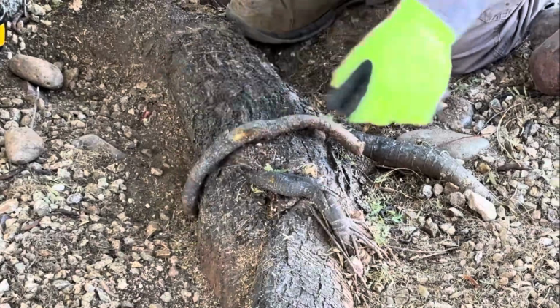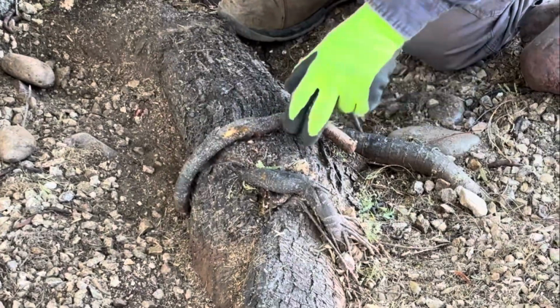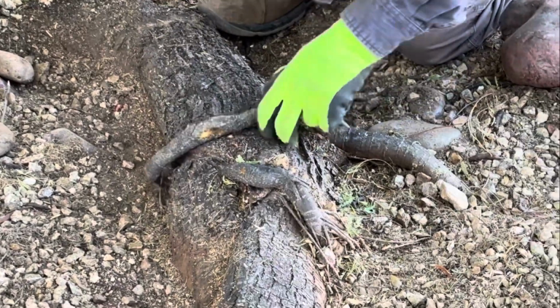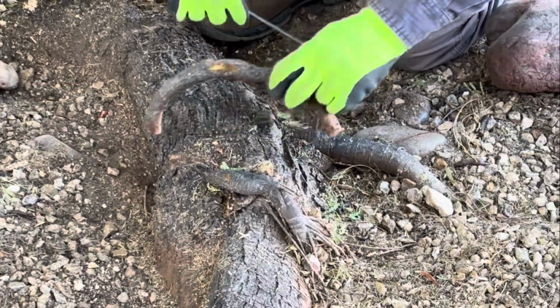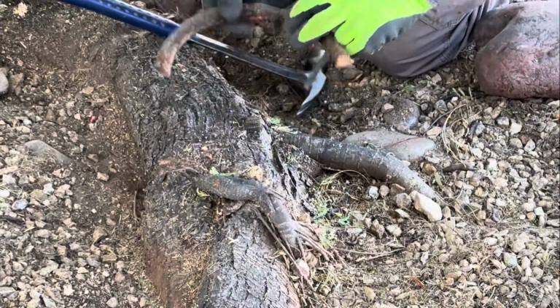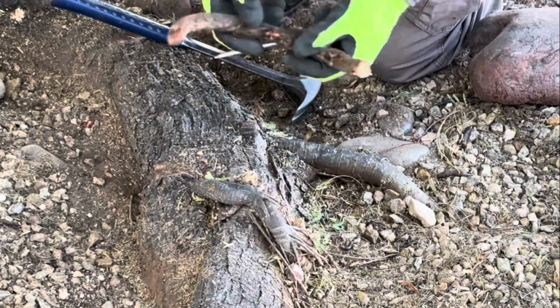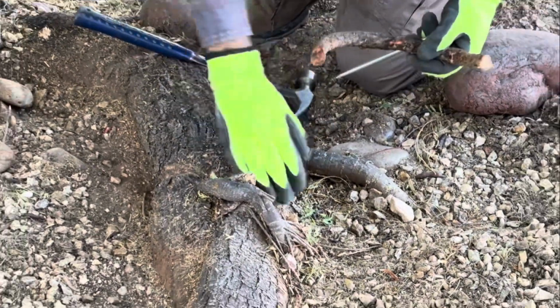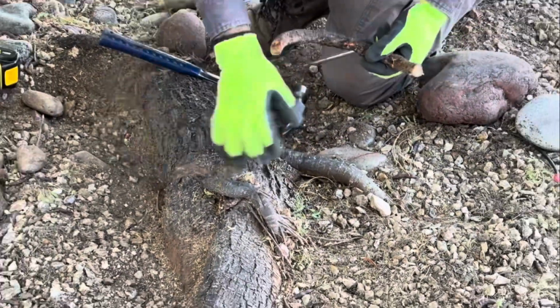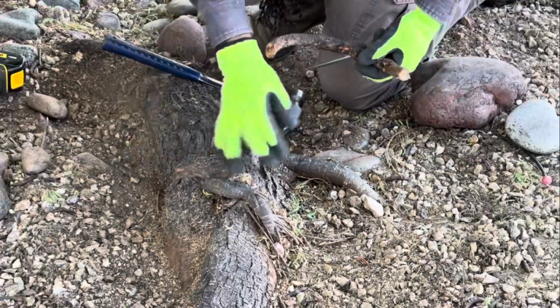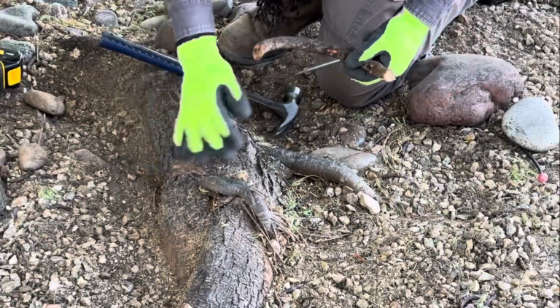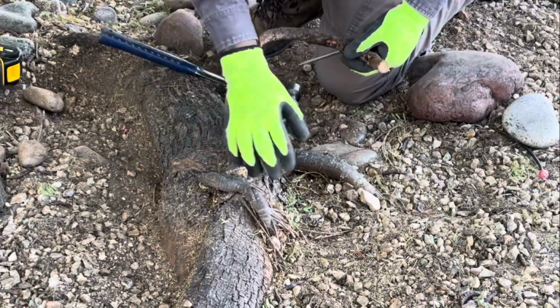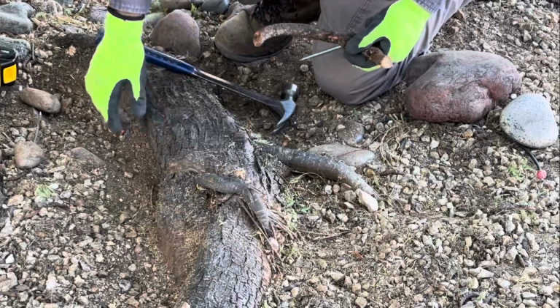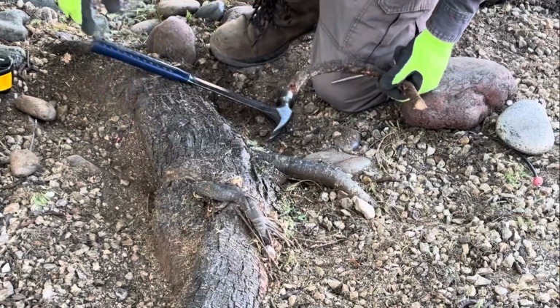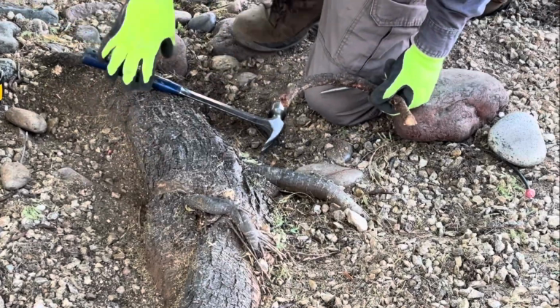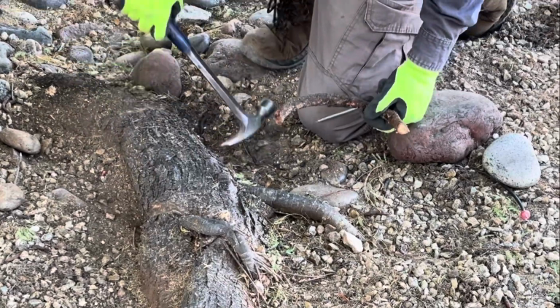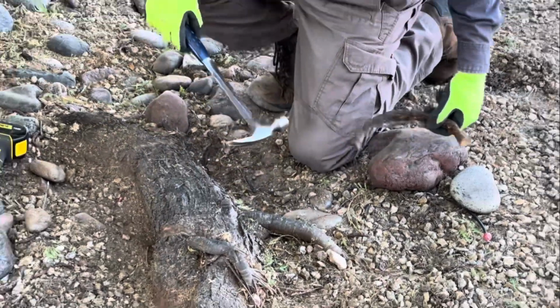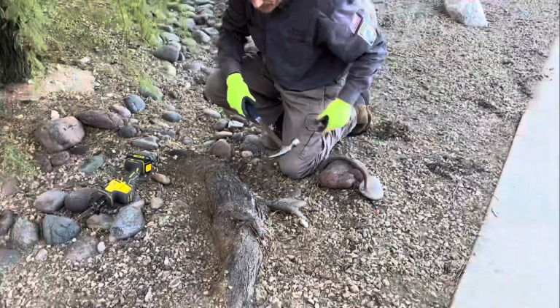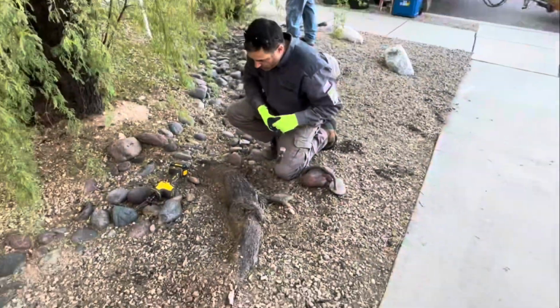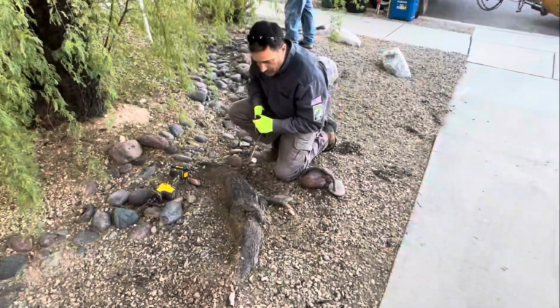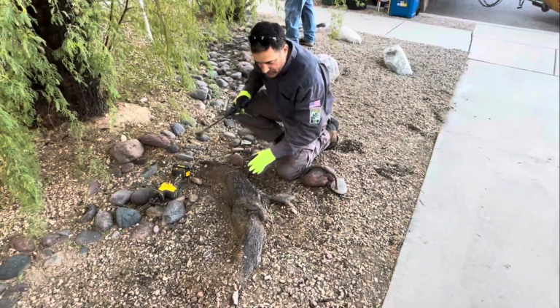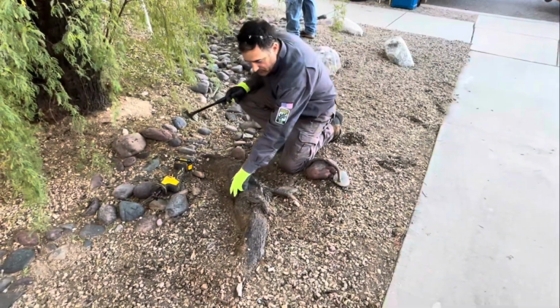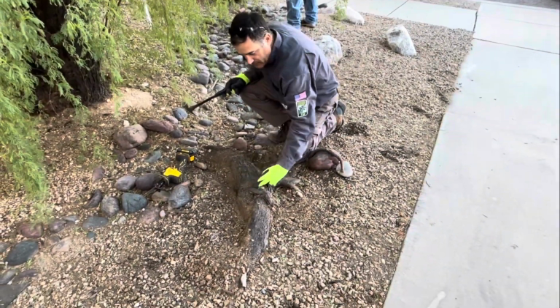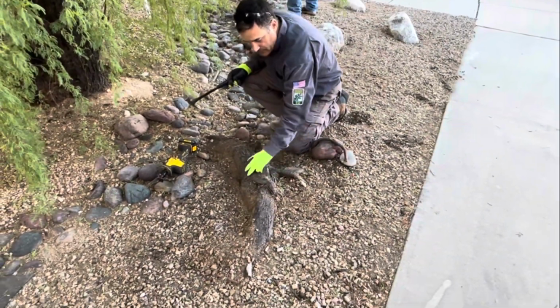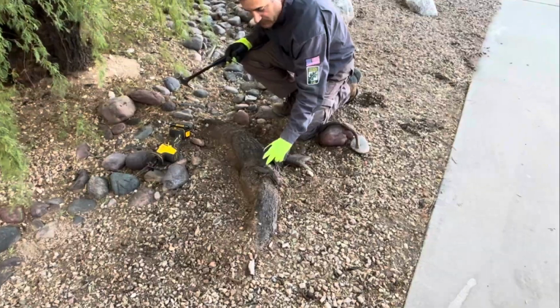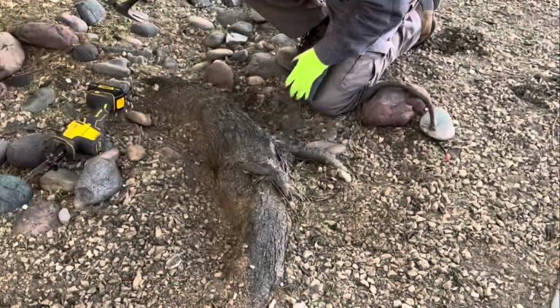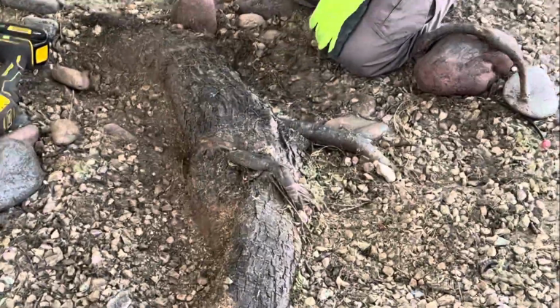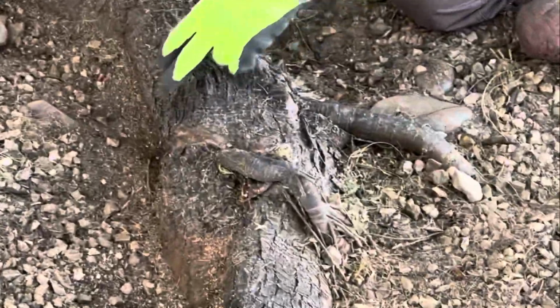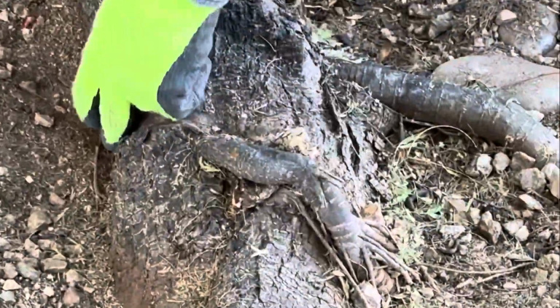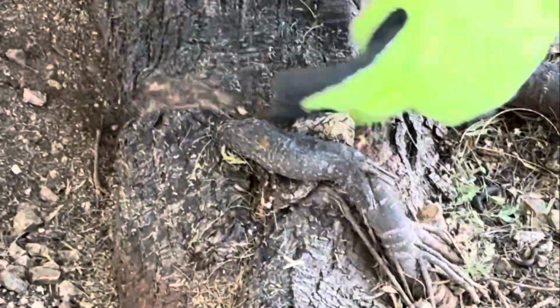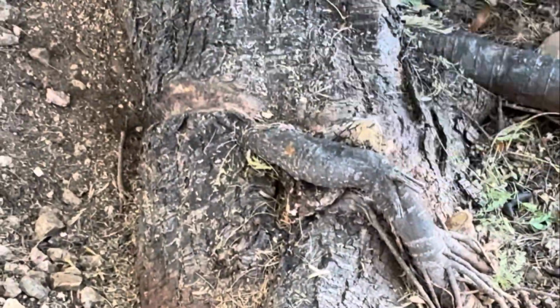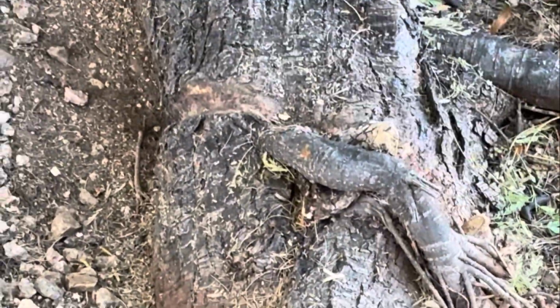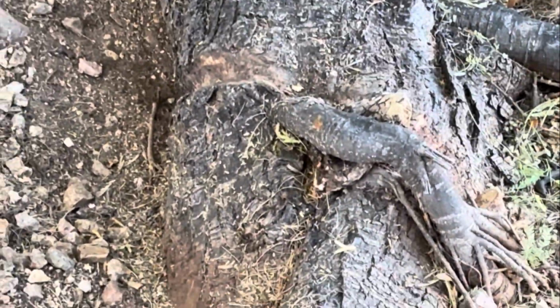There we go — it popped right off. It was just grabbing a little bit, and if you get real close you can see the mark that's been made in the main root on both of these, right here and right here.